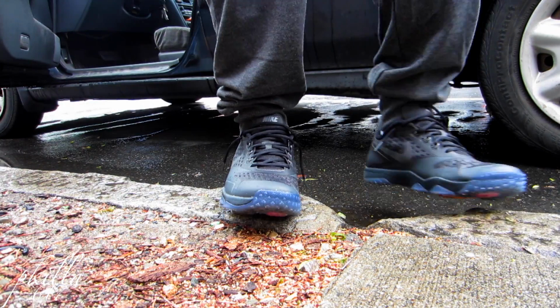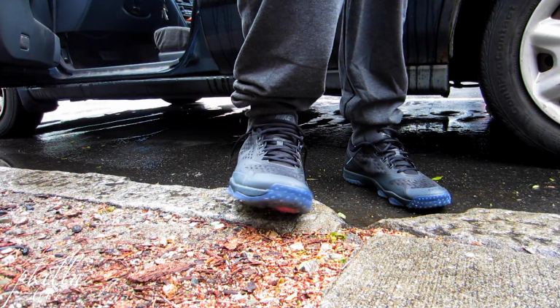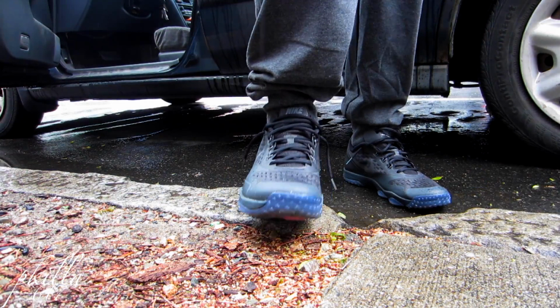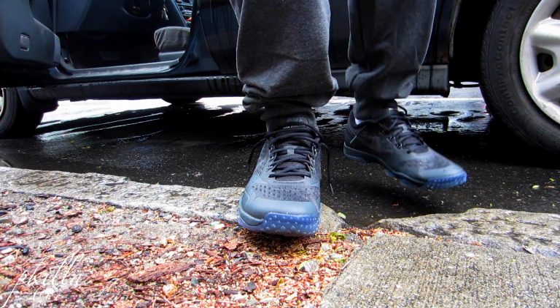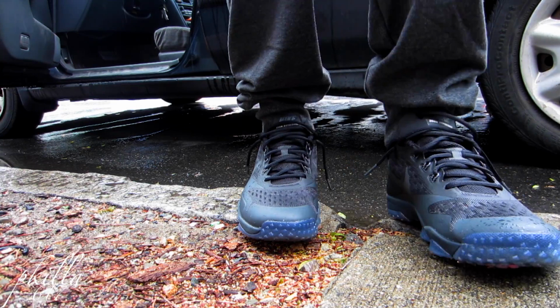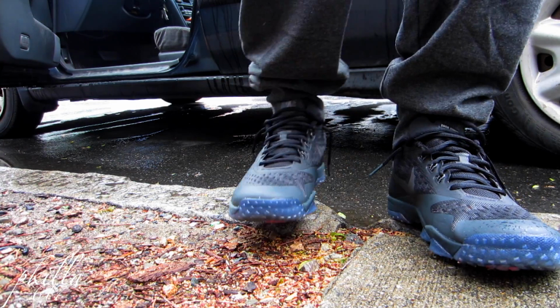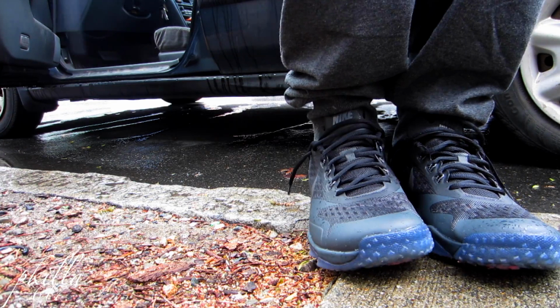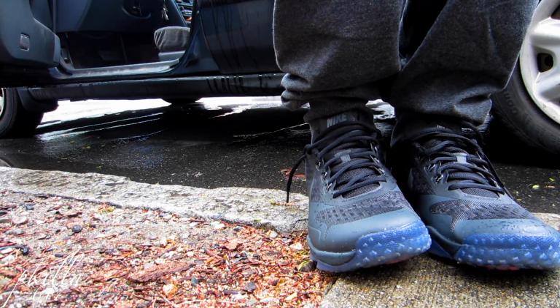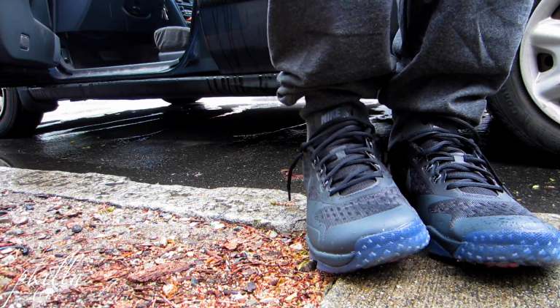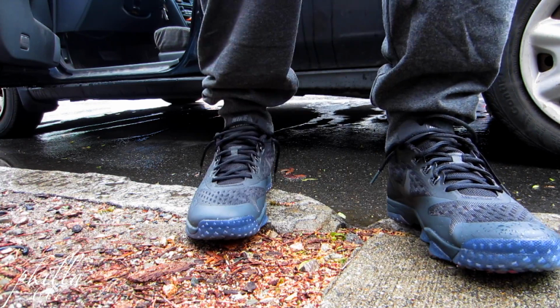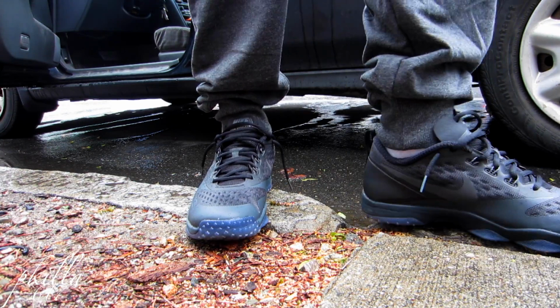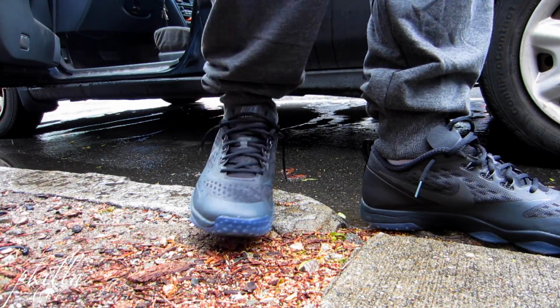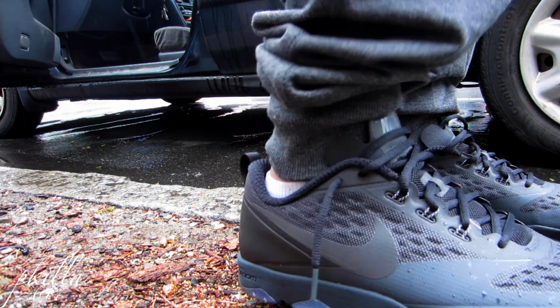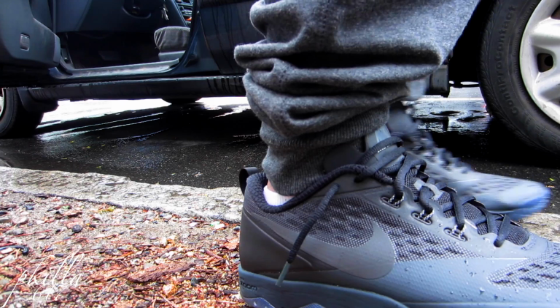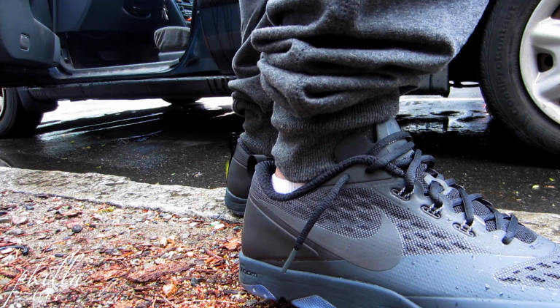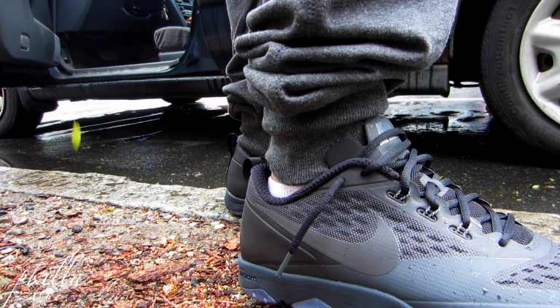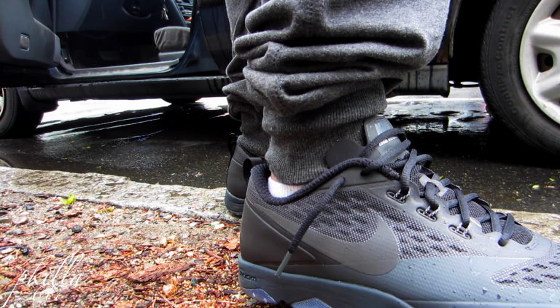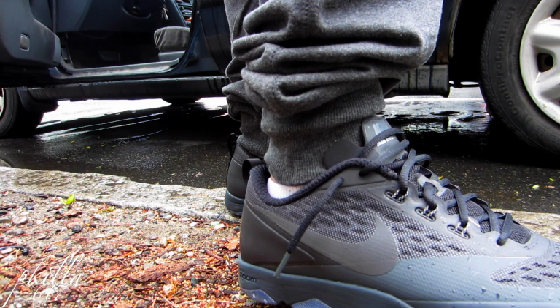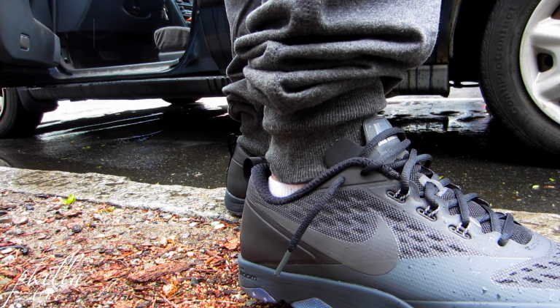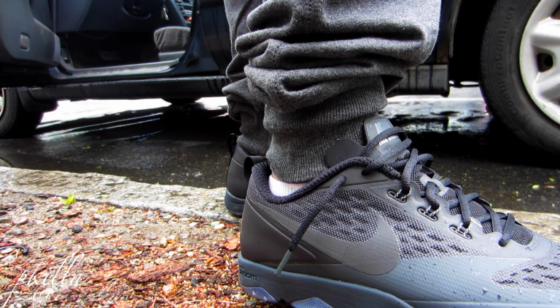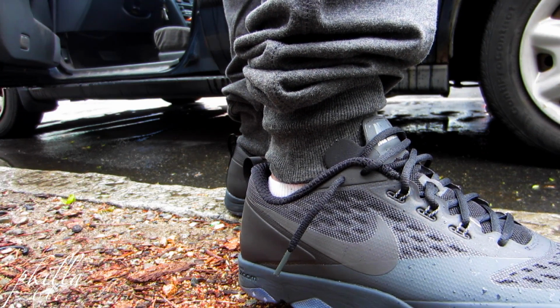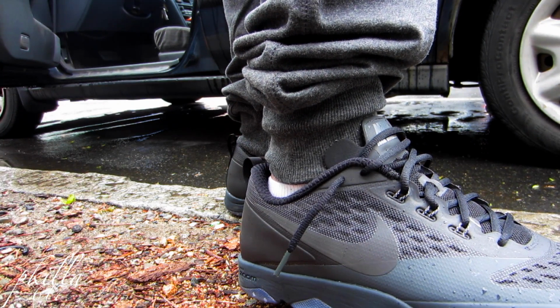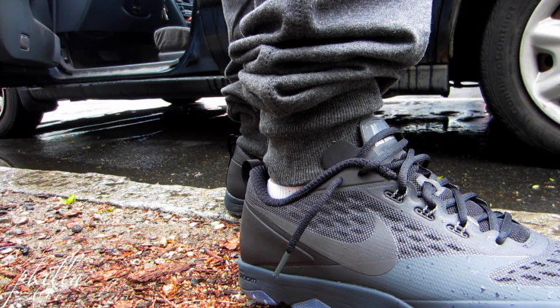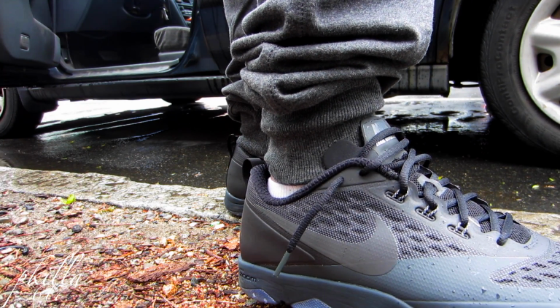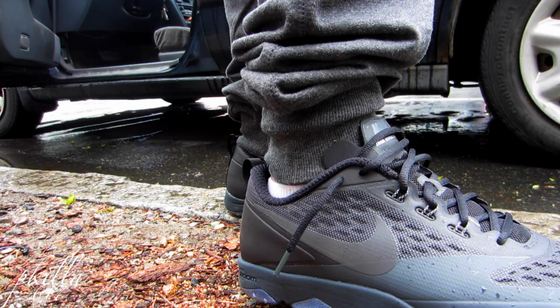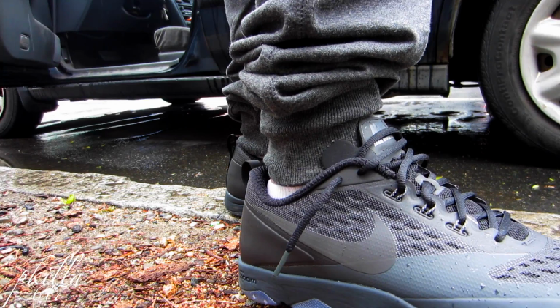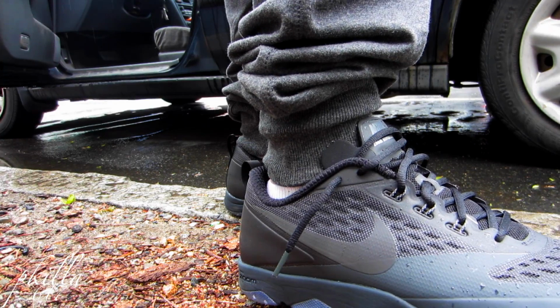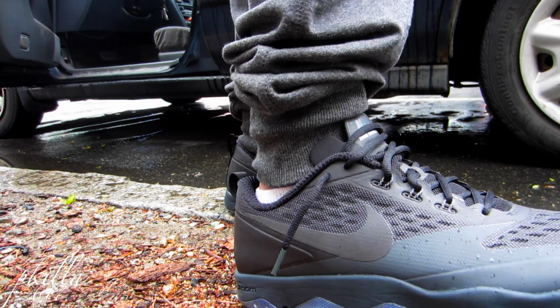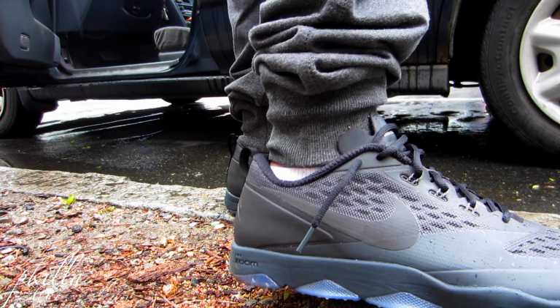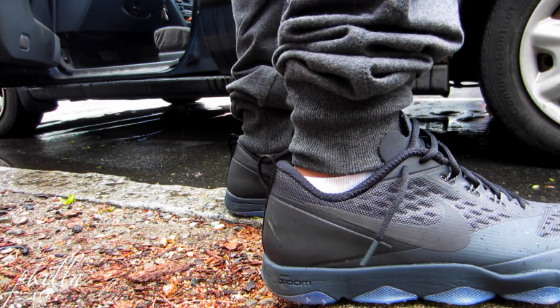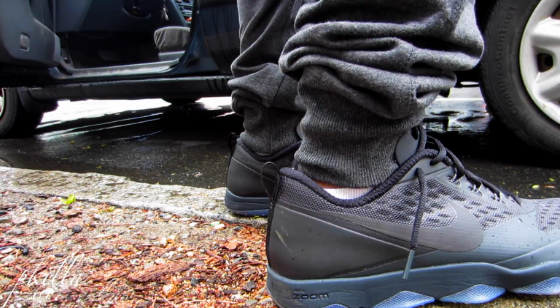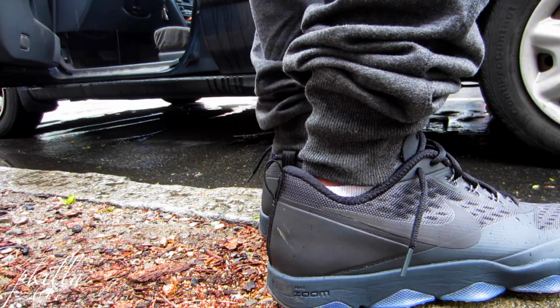I'm really feeling these. These are more like trainer shoes, like running and stuff, but you can also rock them casually. These are pretty nice, pretty comfortable, pretty breathable. They got that new technology on the sneaker and everything.